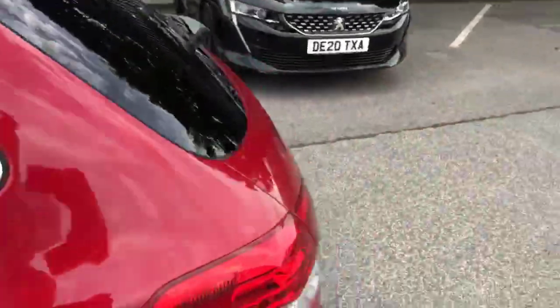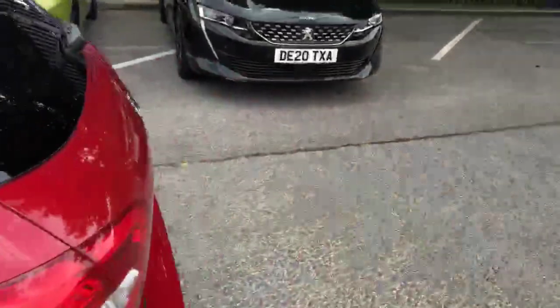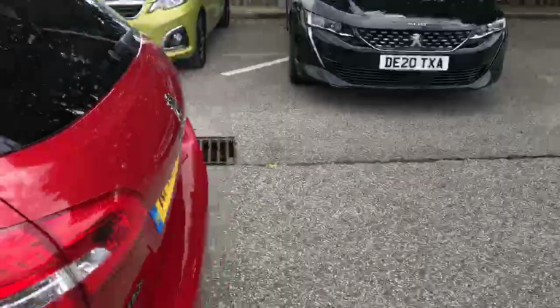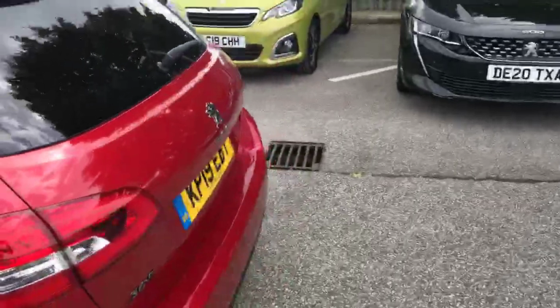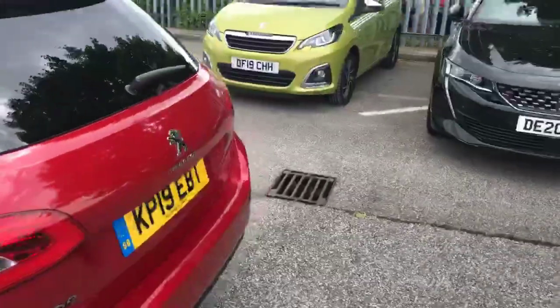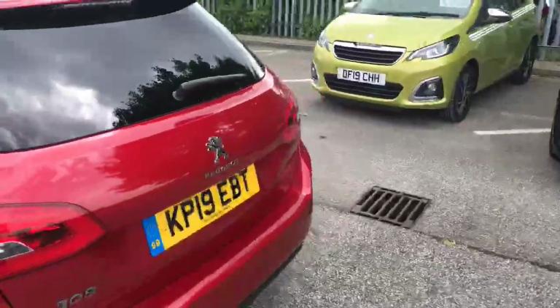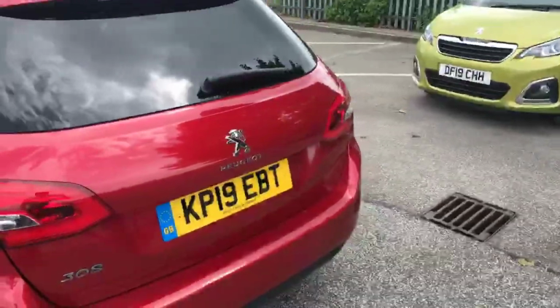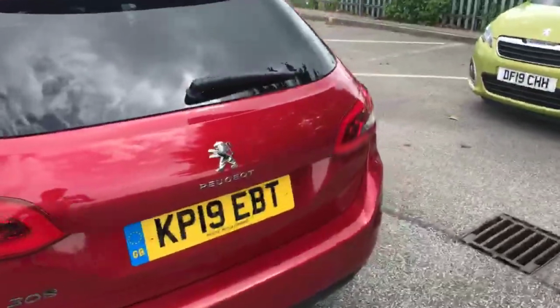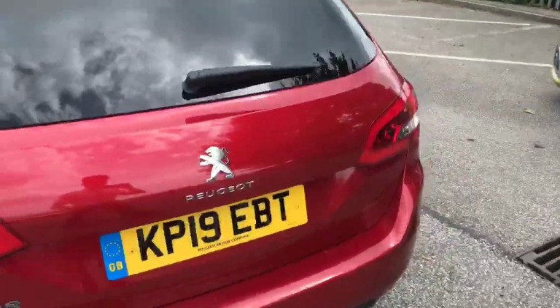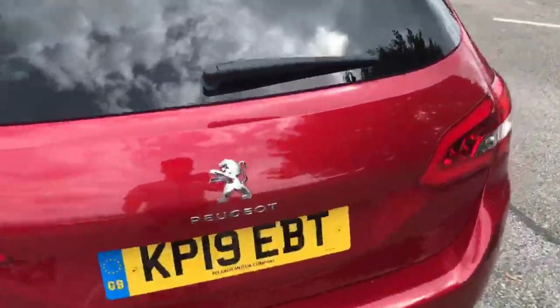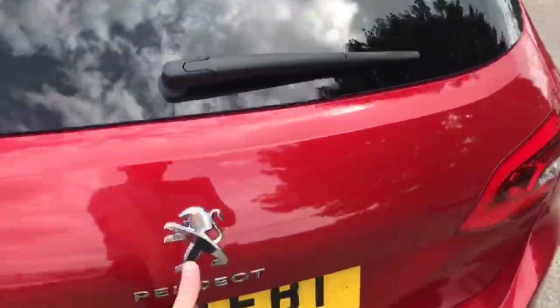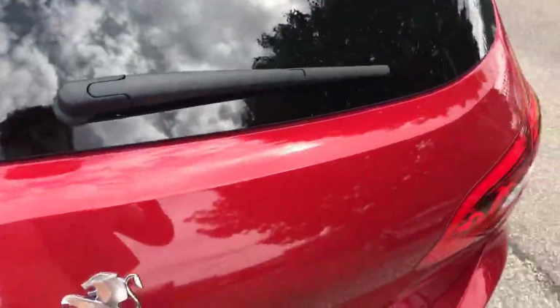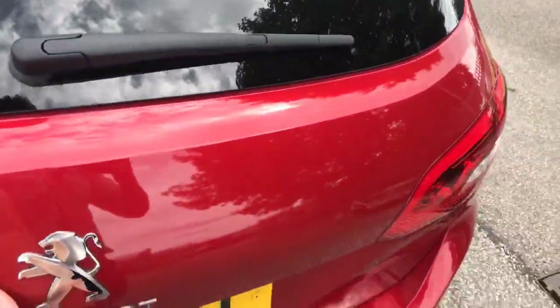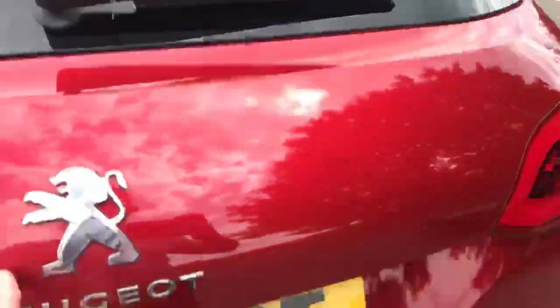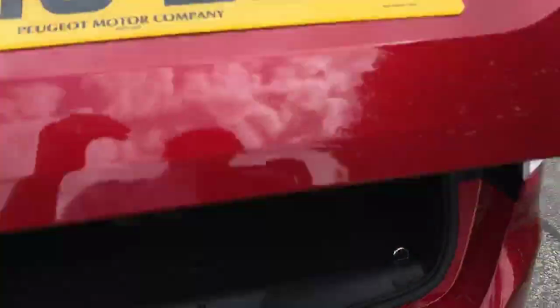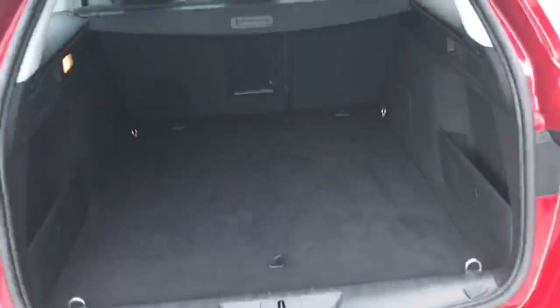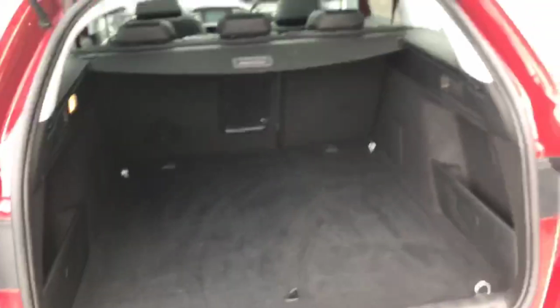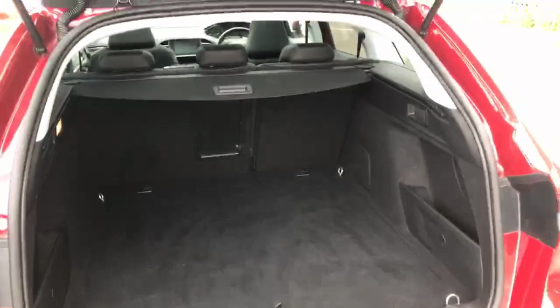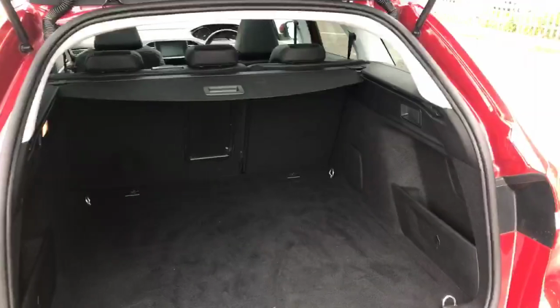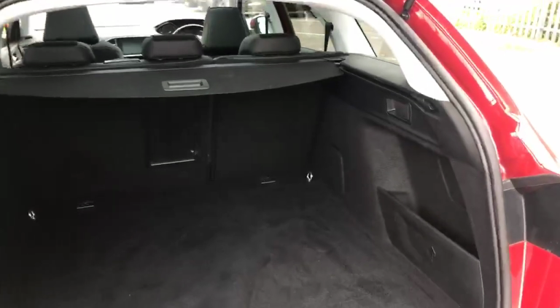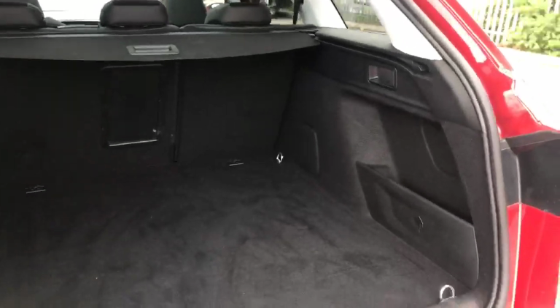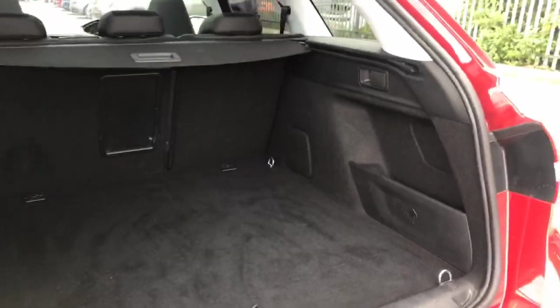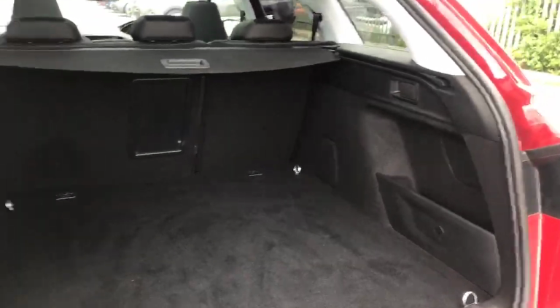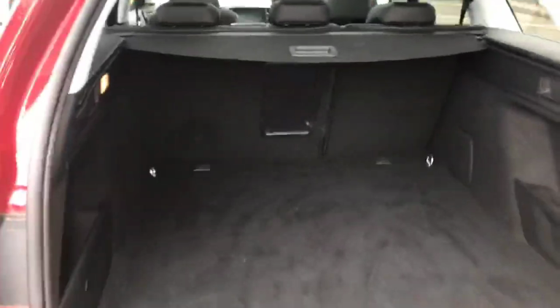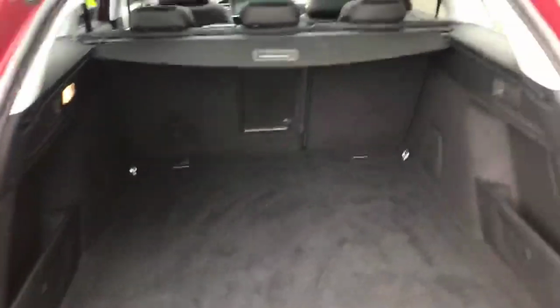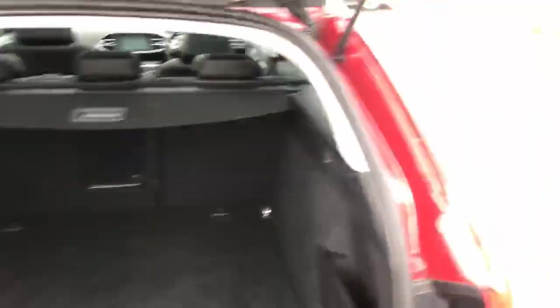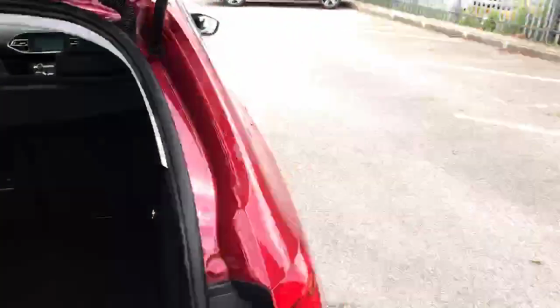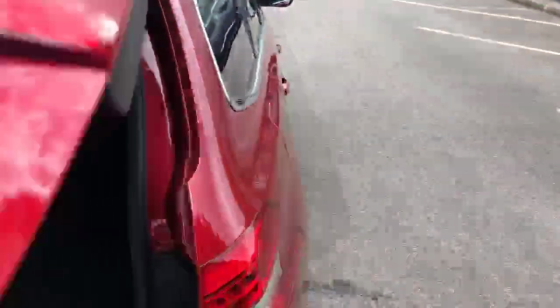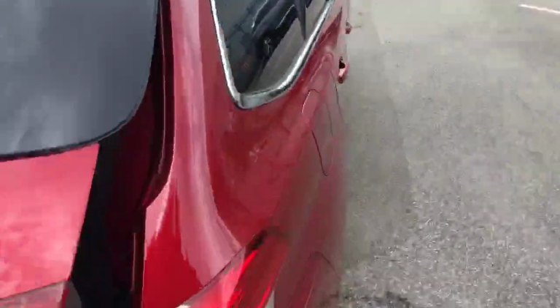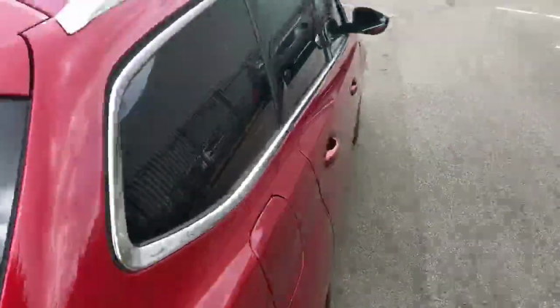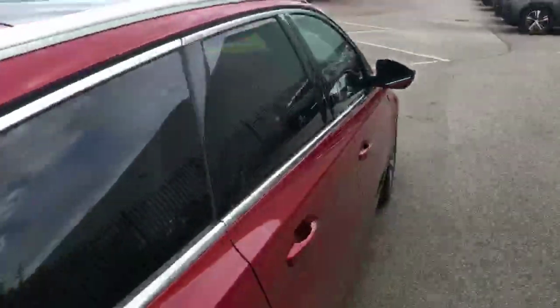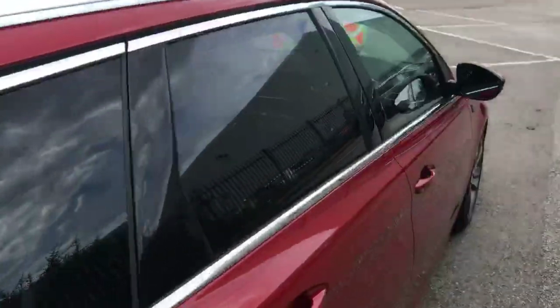Moving around the back, we've got a reverse camera and rear parking sensors, which is very nice. I'll just pop open the boot to show you inside. Lots and lots of room in the boot there. You can also drop the seats if you need, but I doubt you will.